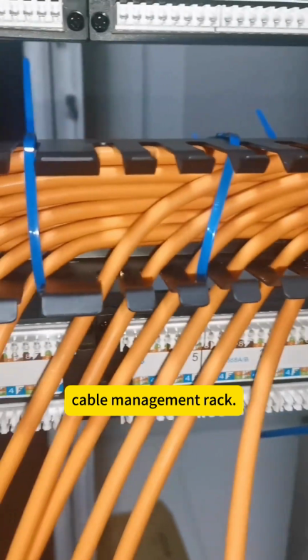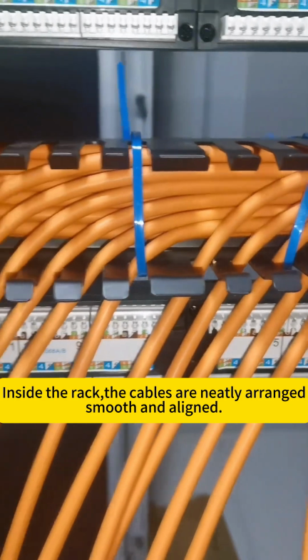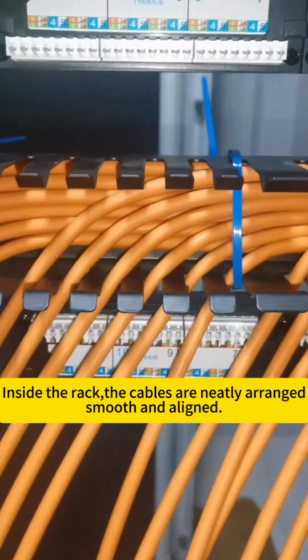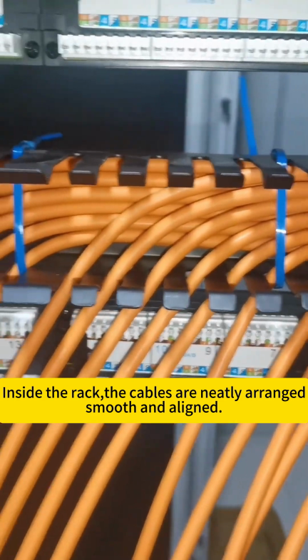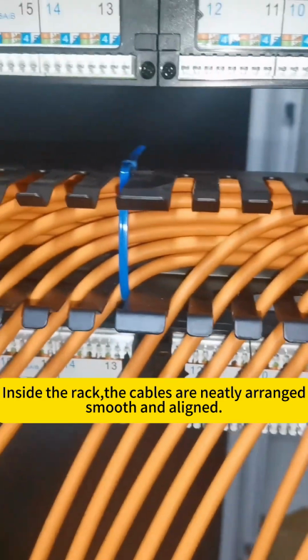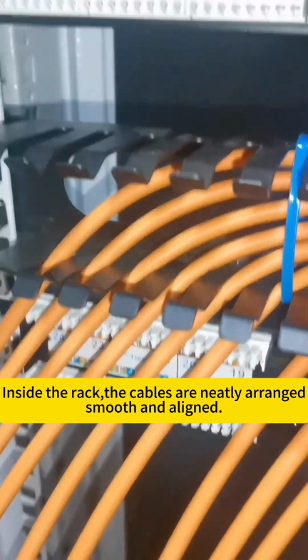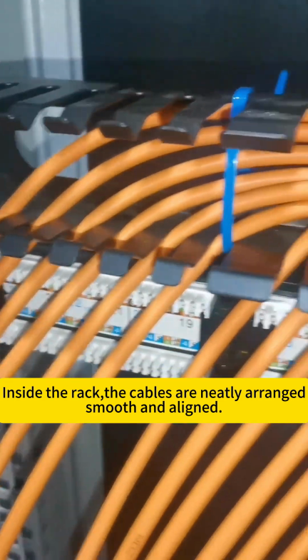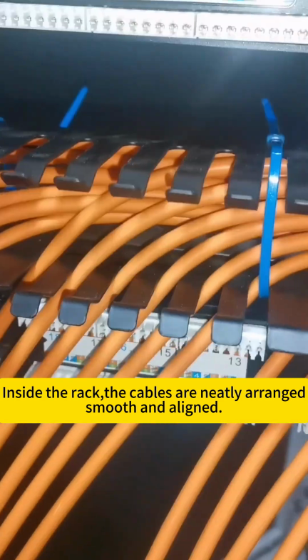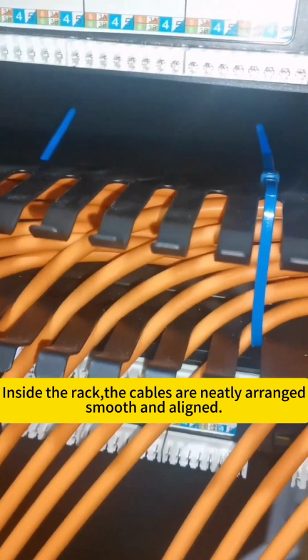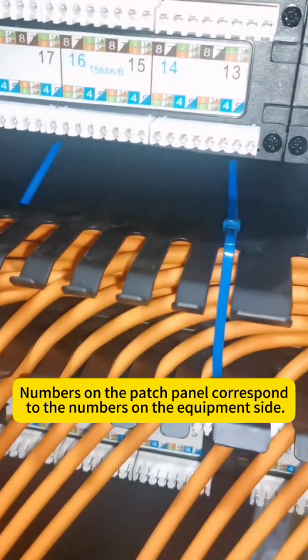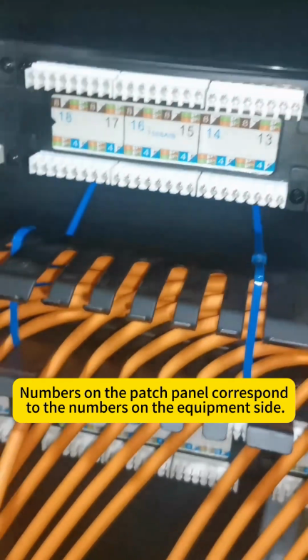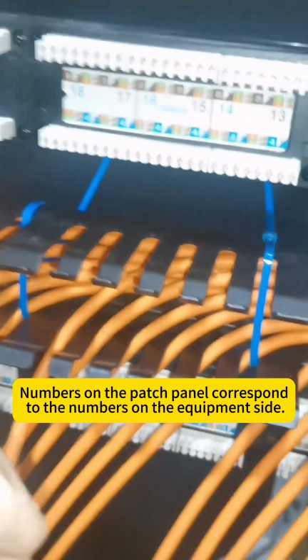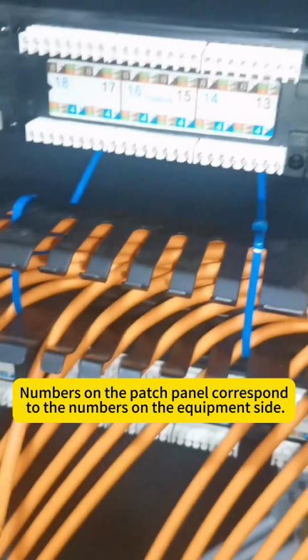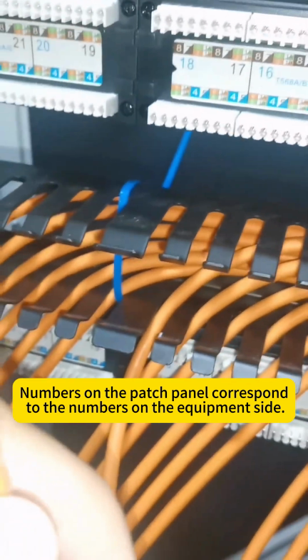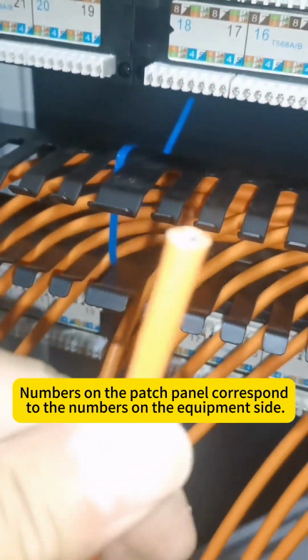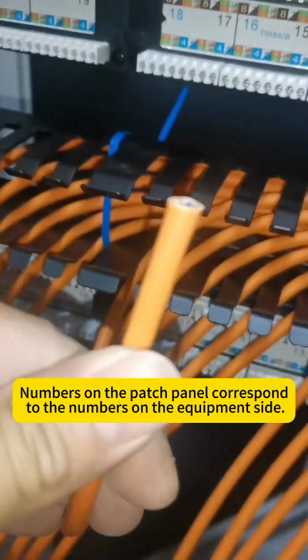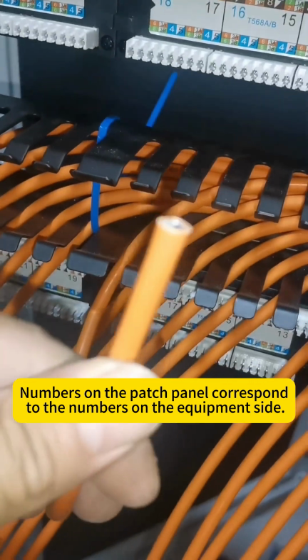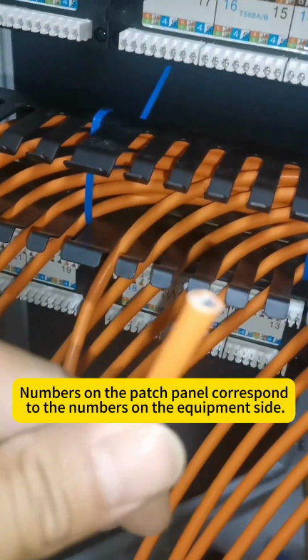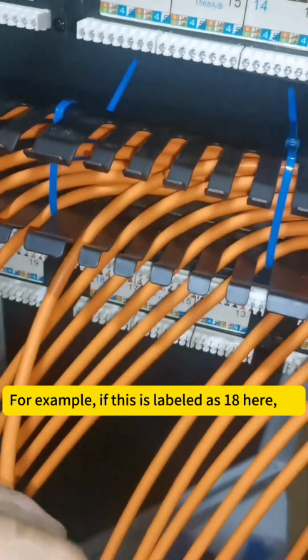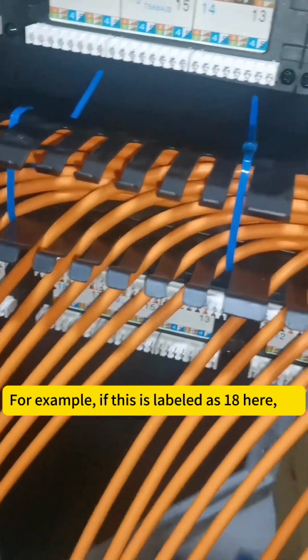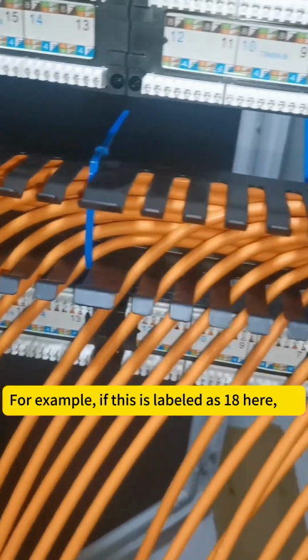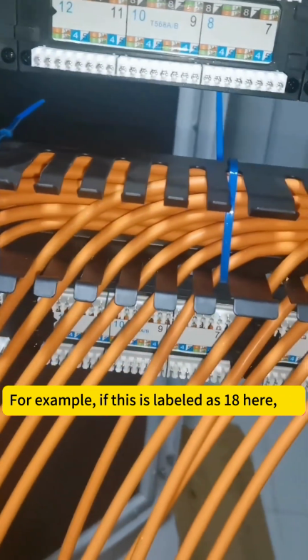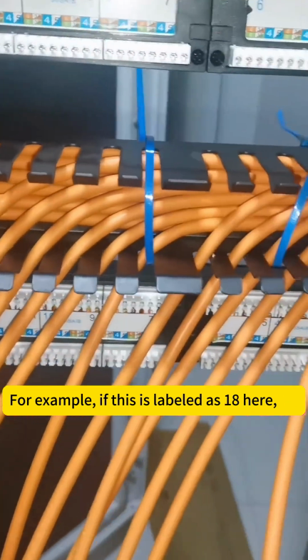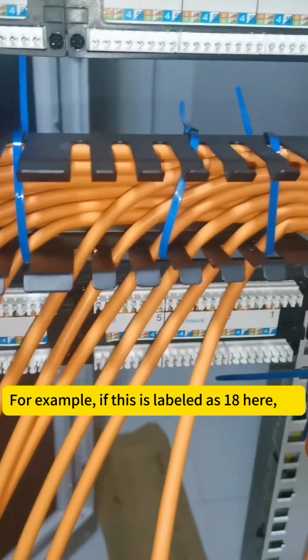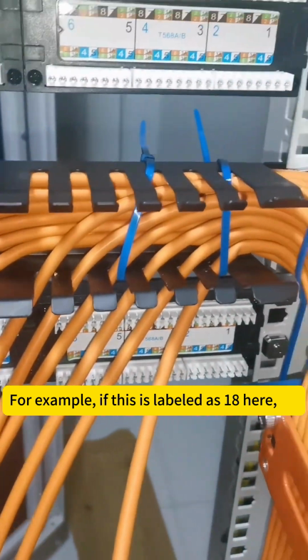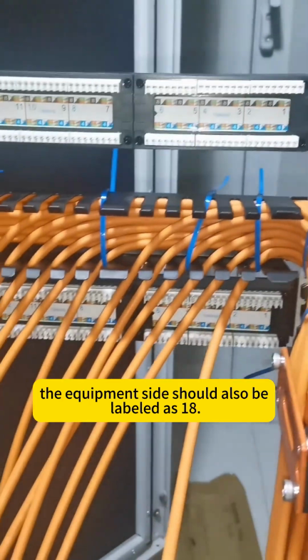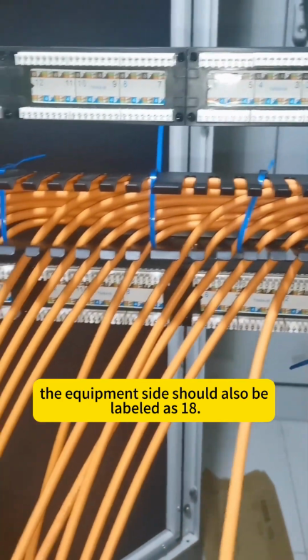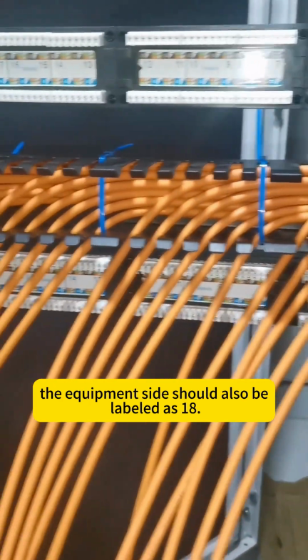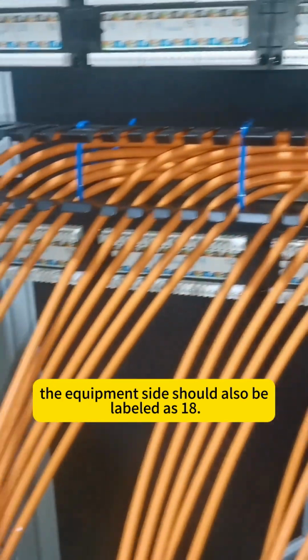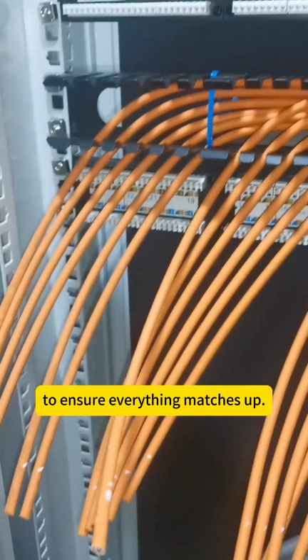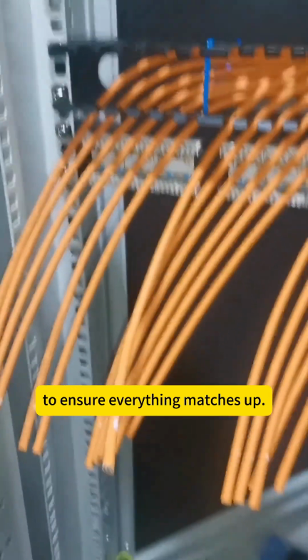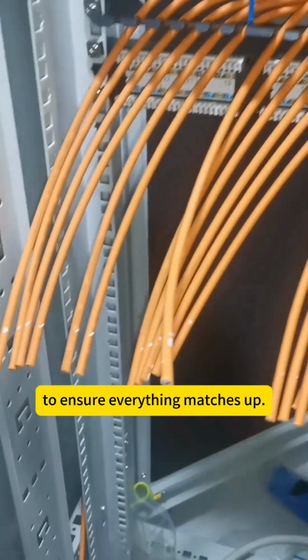Inside the rack, the cables are neatly arranged, smooth, and aligned. The numbers on the patch panel correspond to the numbers on the equipment side. For example, if this is labeled as 18 here, the equipment side should also be labeled as 18 to ensure everything matches up.